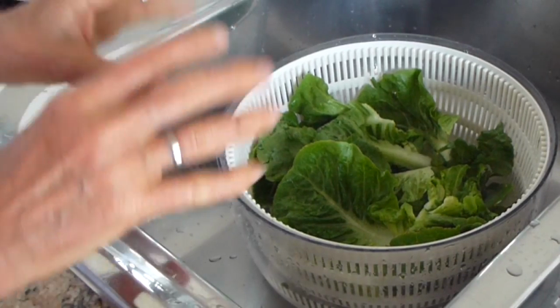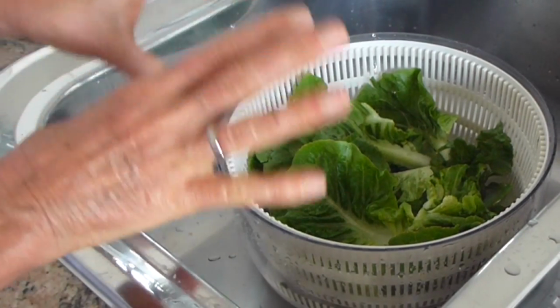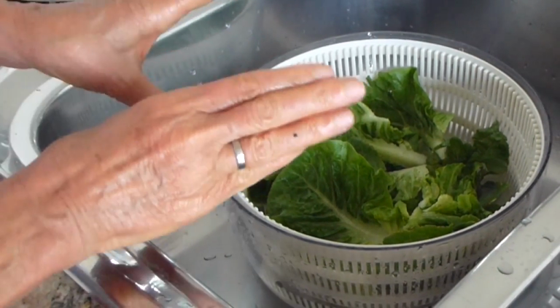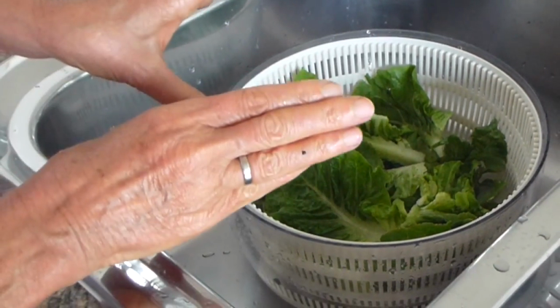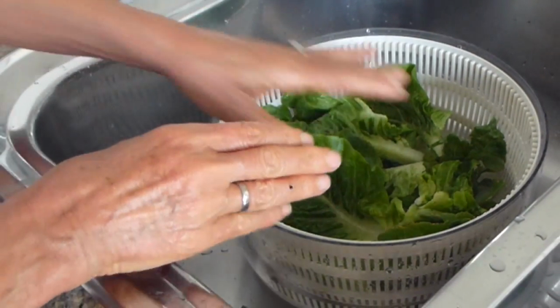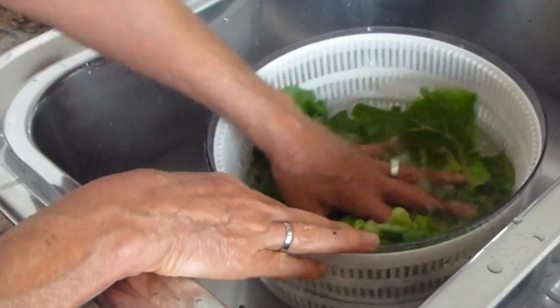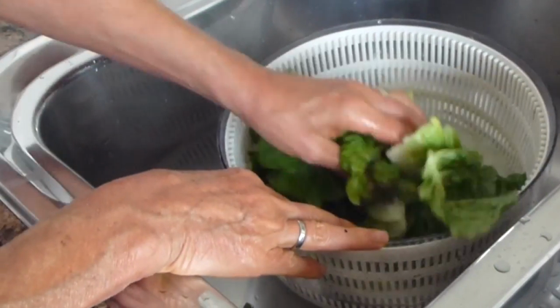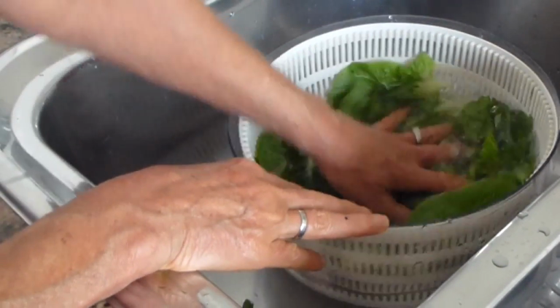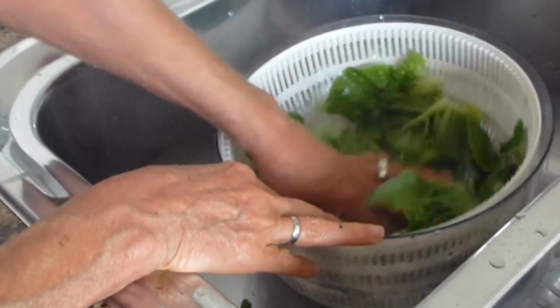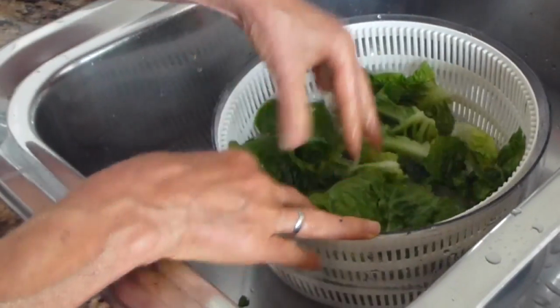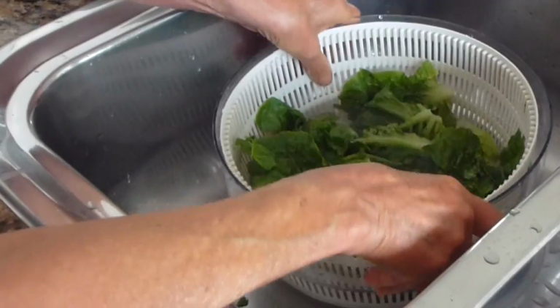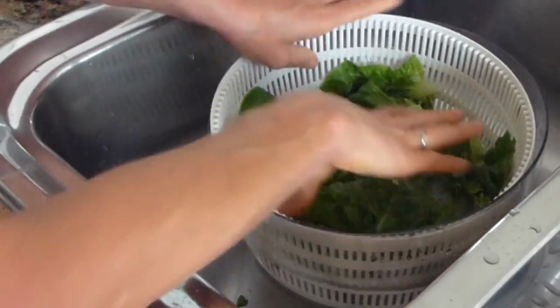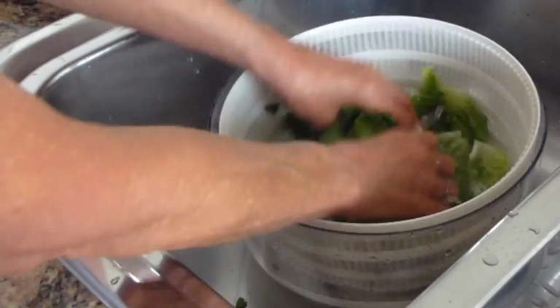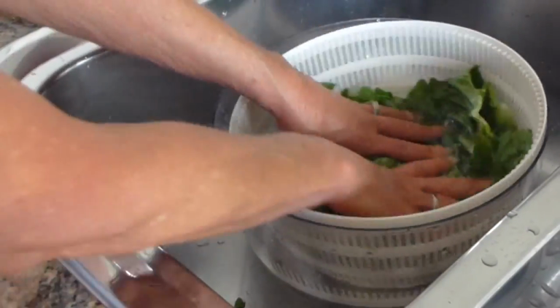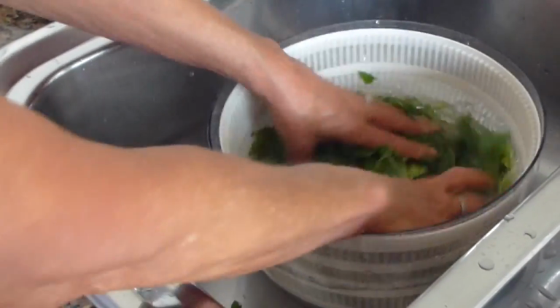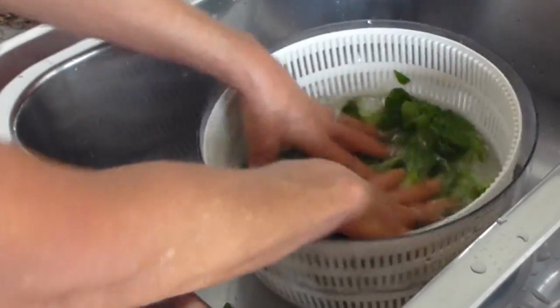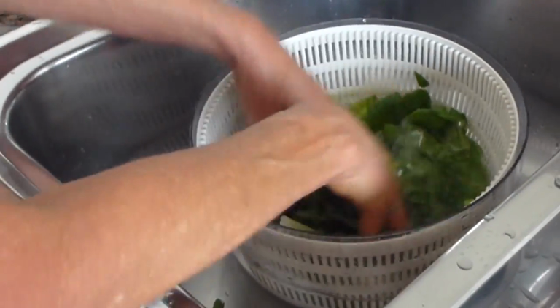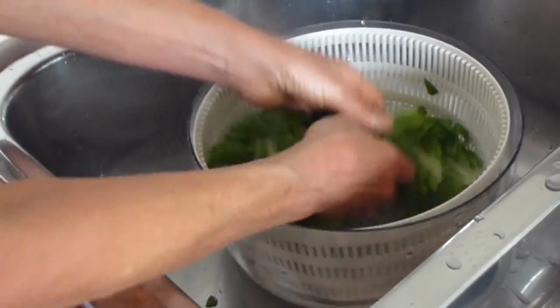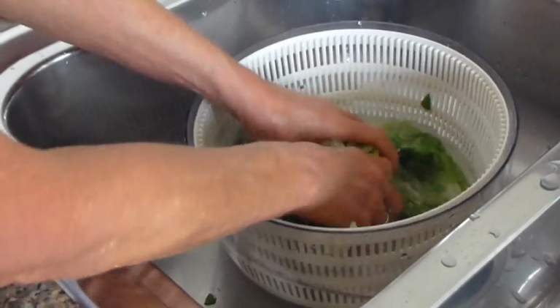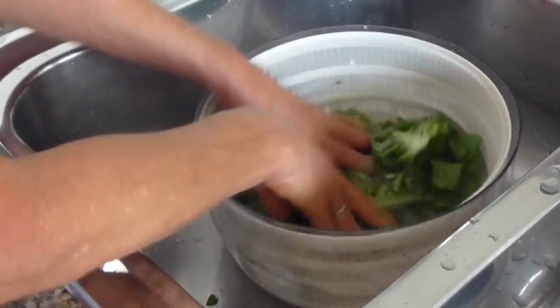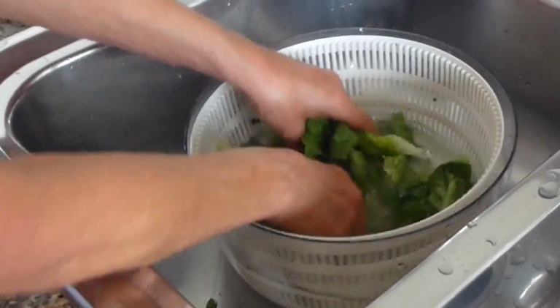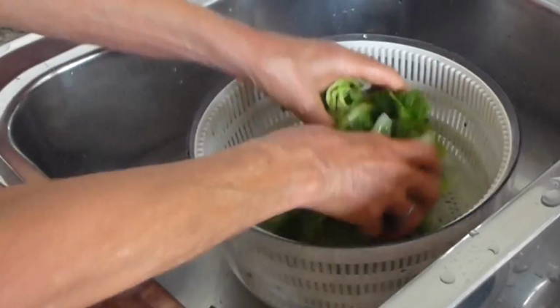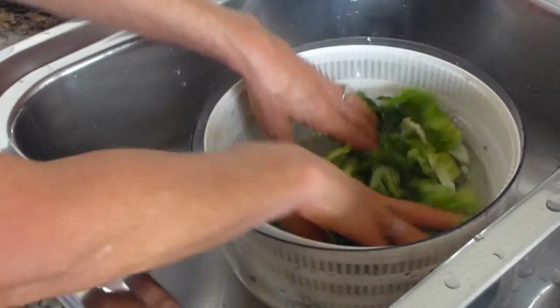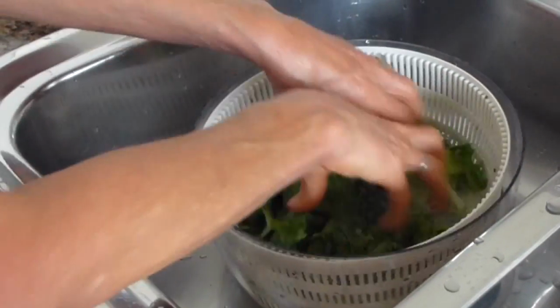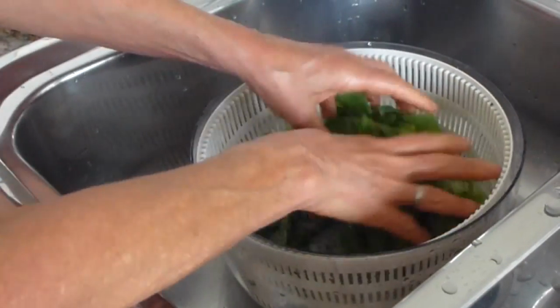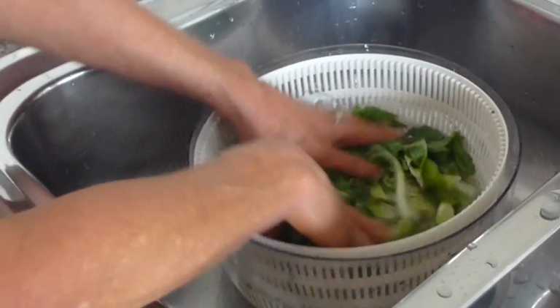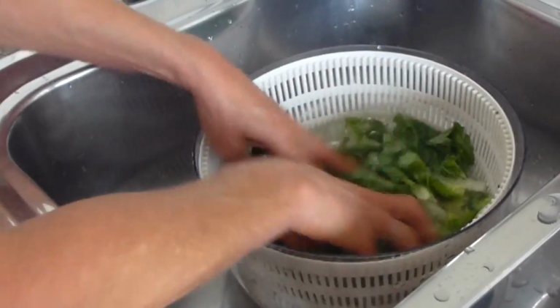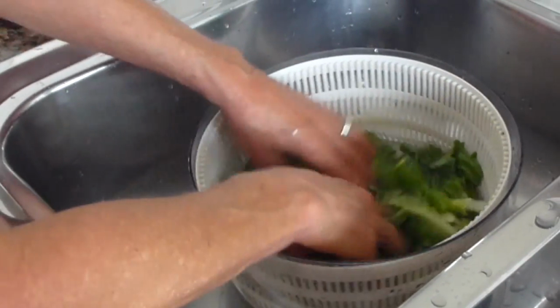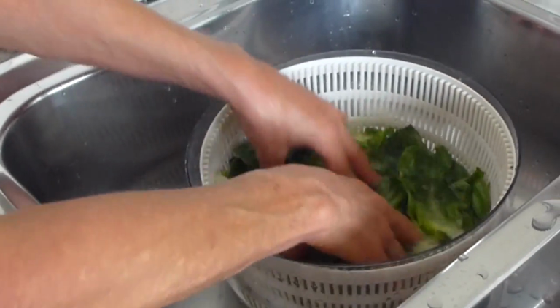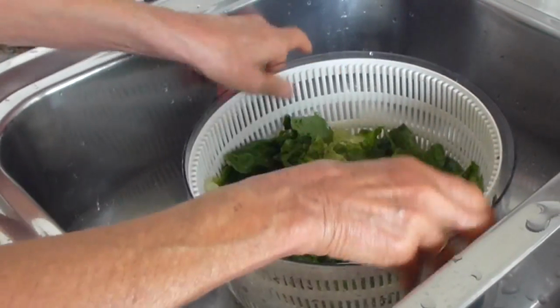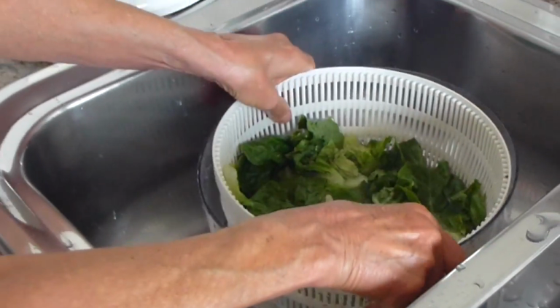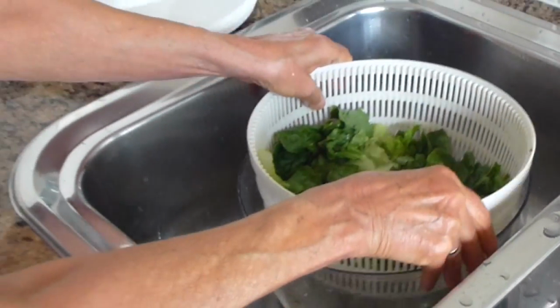This is an essential kitchen gadget in a raw food kitchen because all you need to do is put some water onto your lettuce, give it a good swoosh around, and get rid of all the little bugs and dirt that comes from the beautiful organic soil.